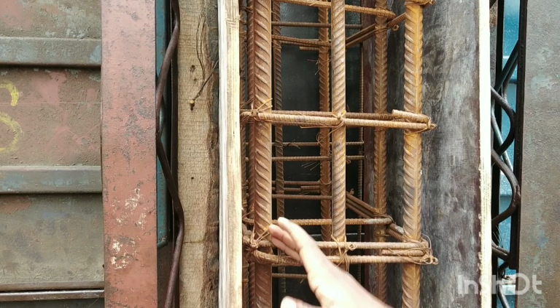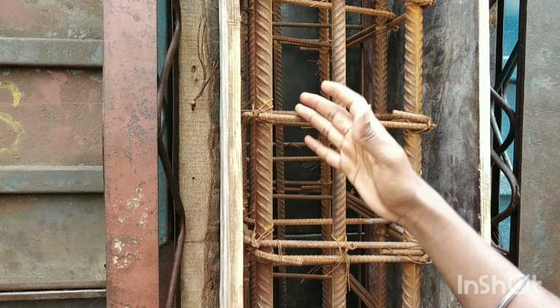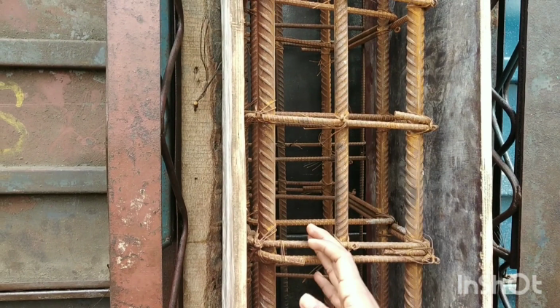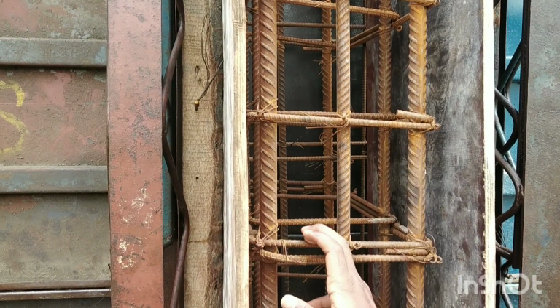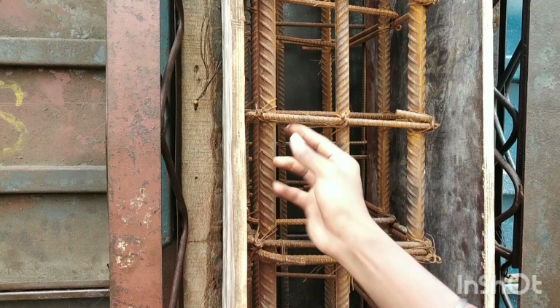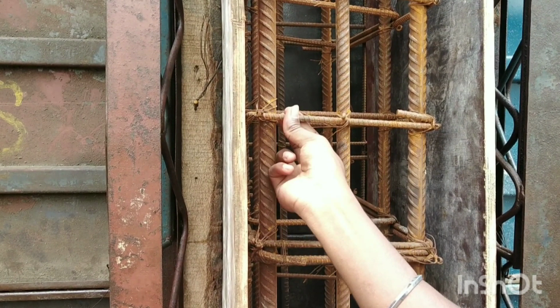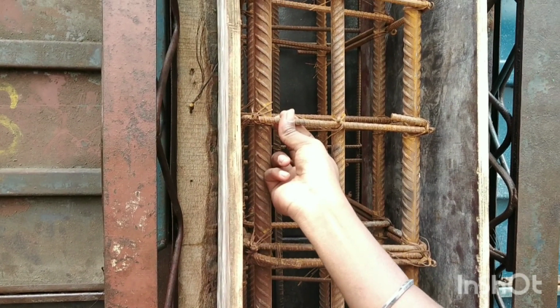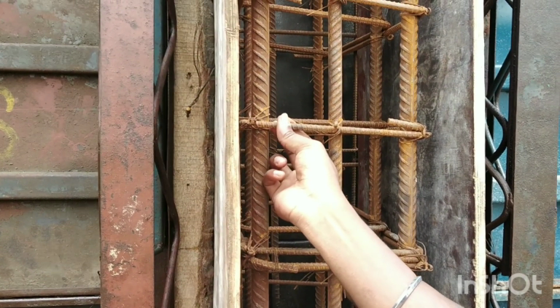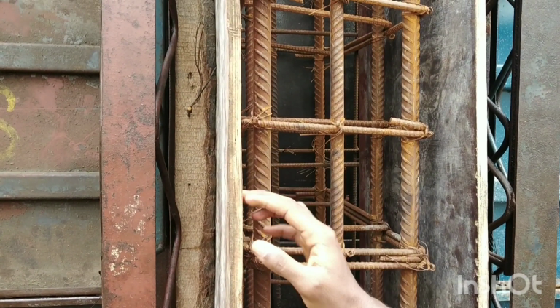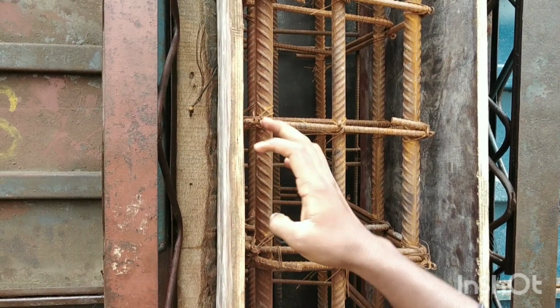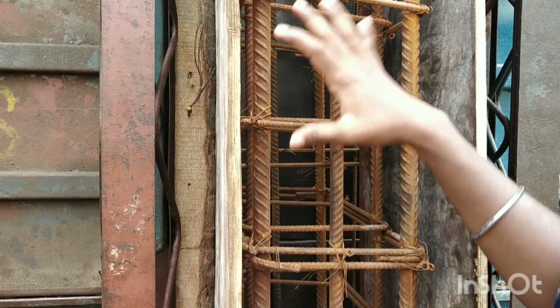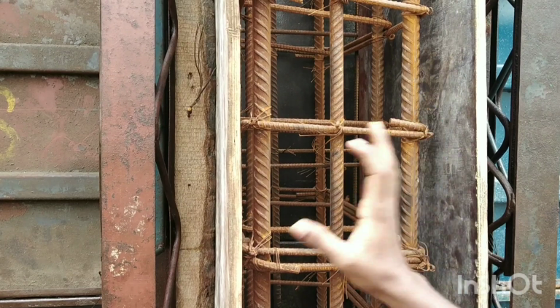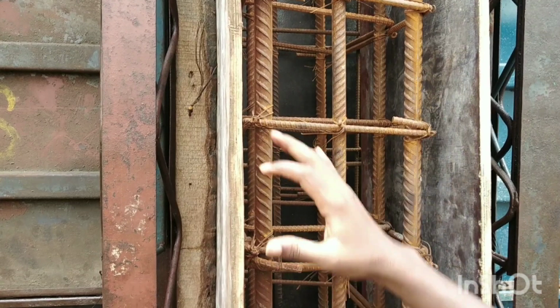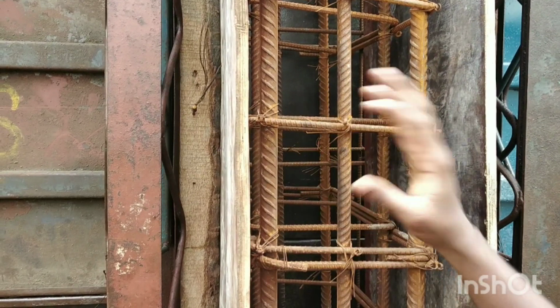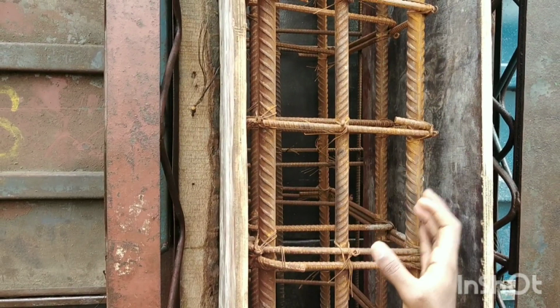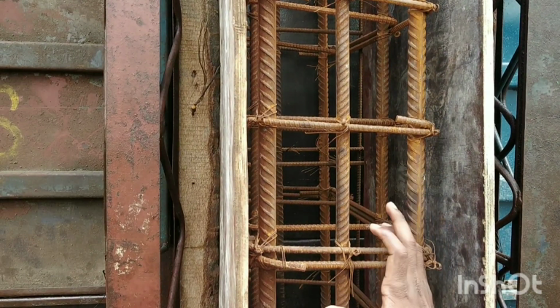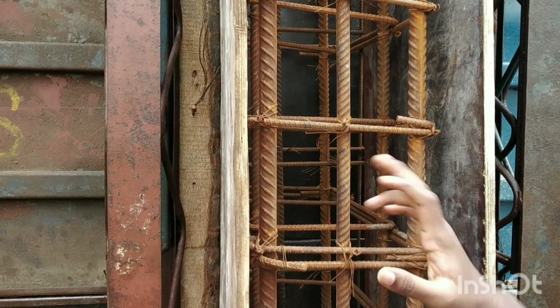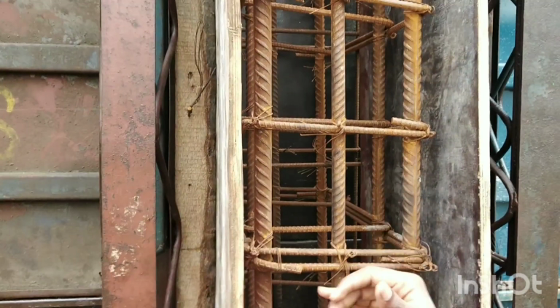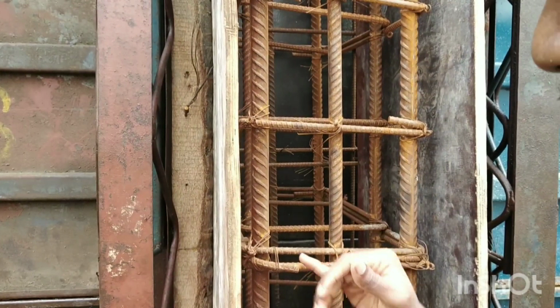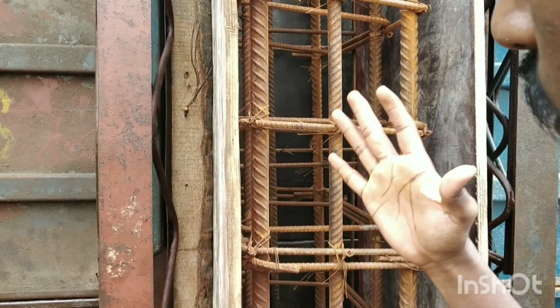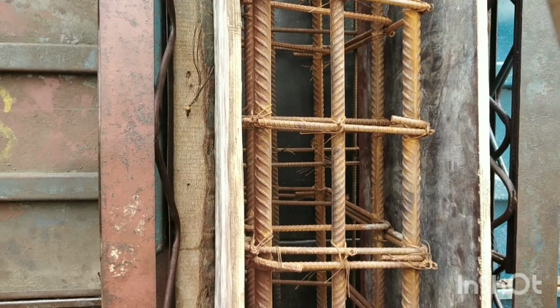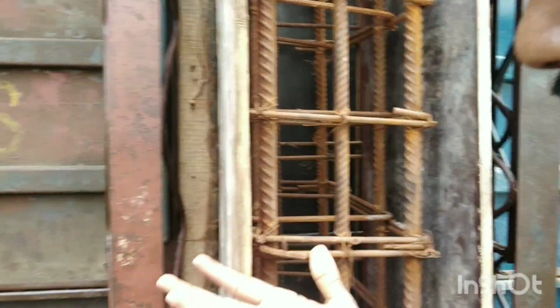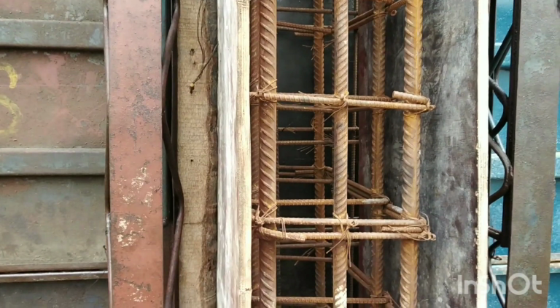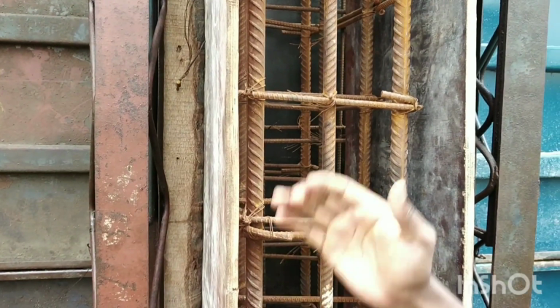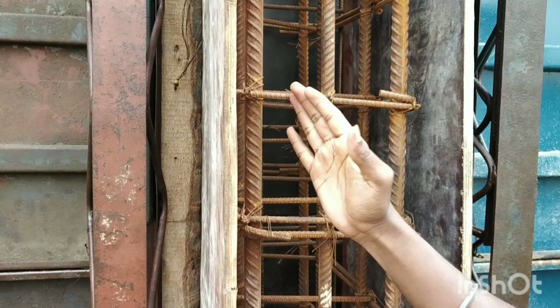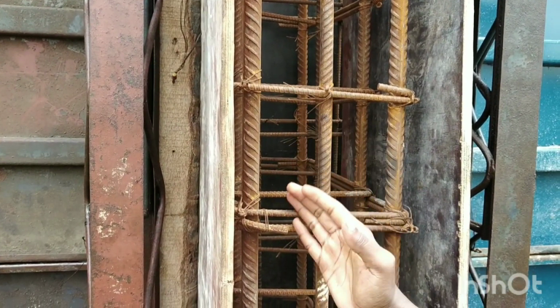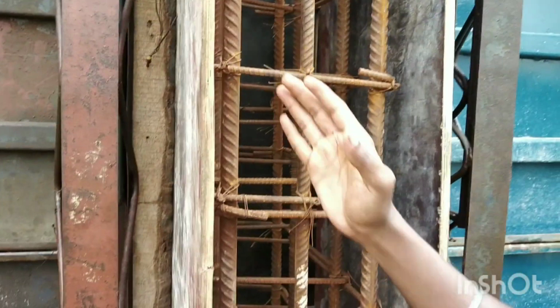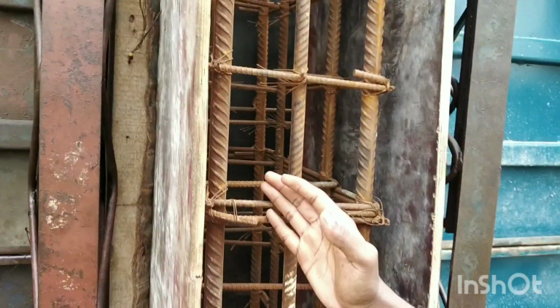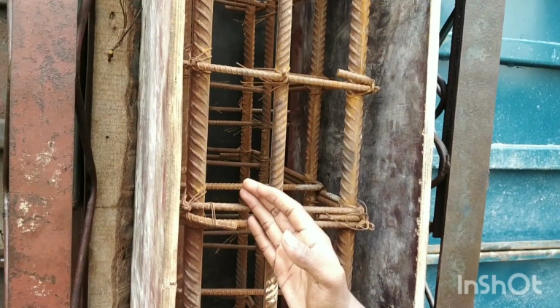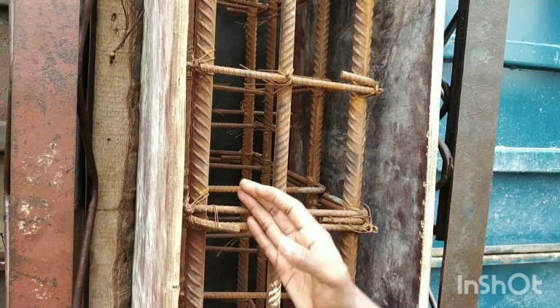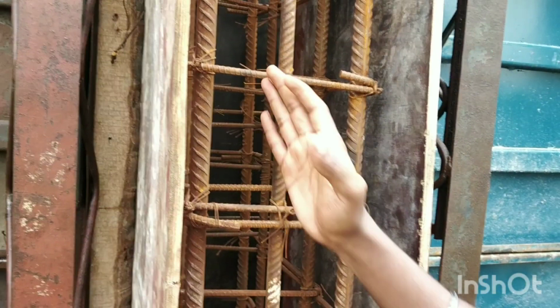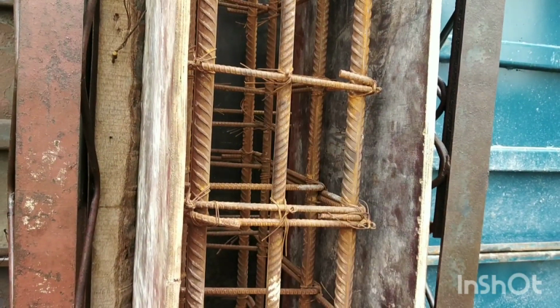Here we have lateral ties with an 8mm rod. We have a lot of types of rod, and the spacing is very important. Here we have lateral ties with 450mm.